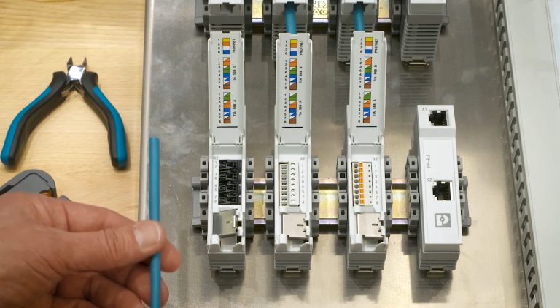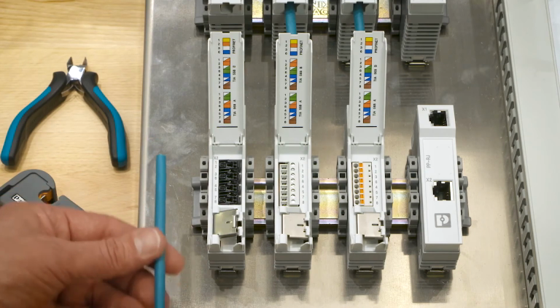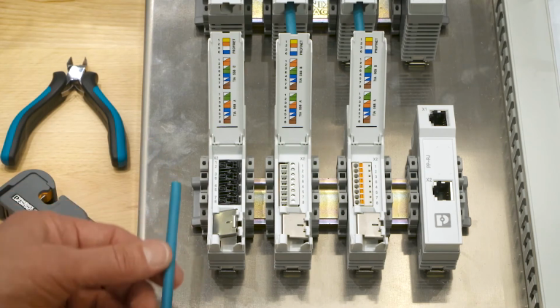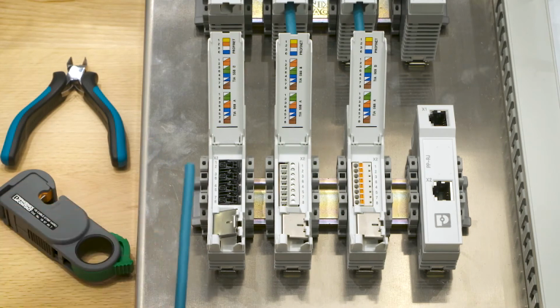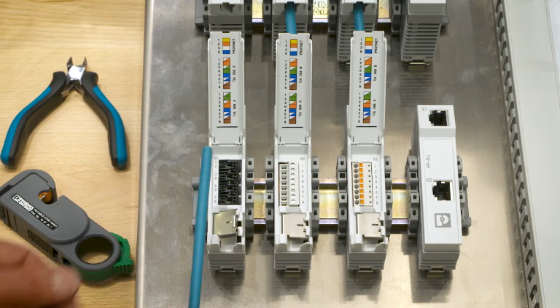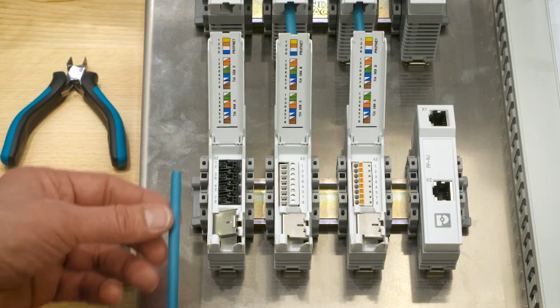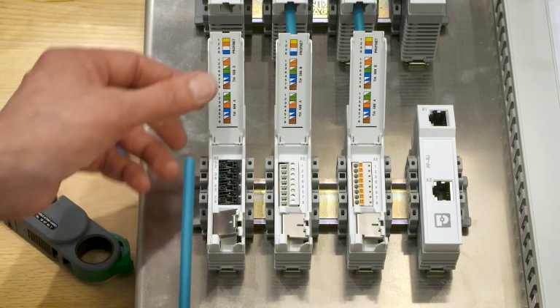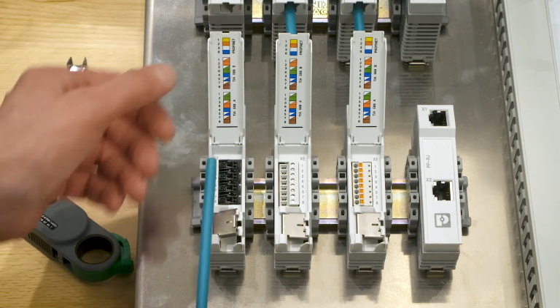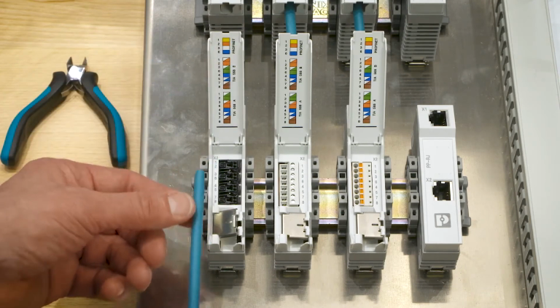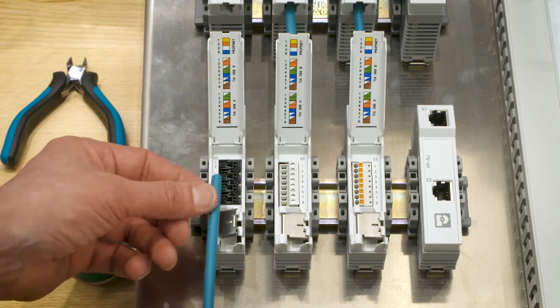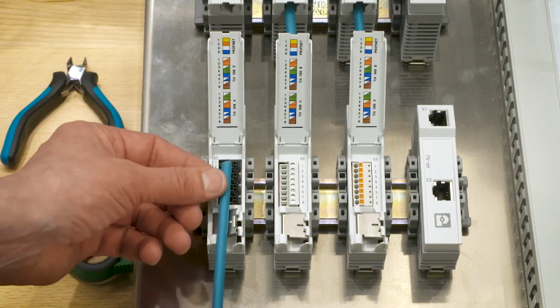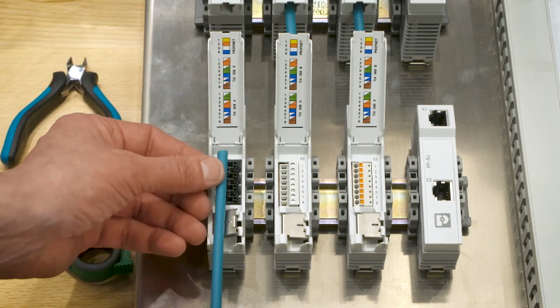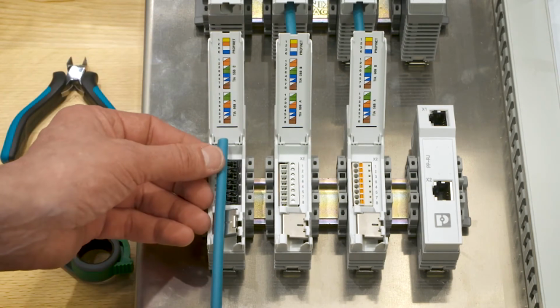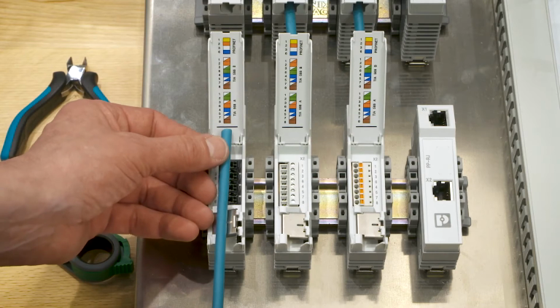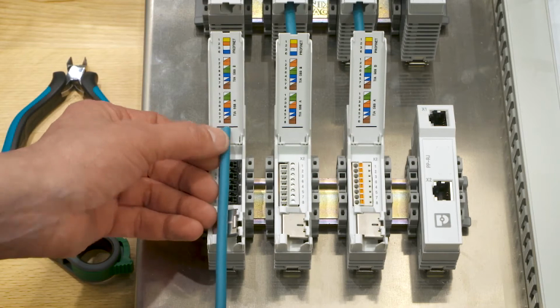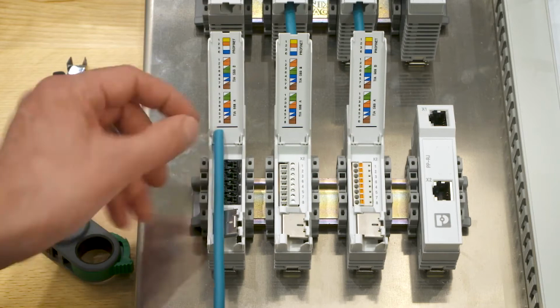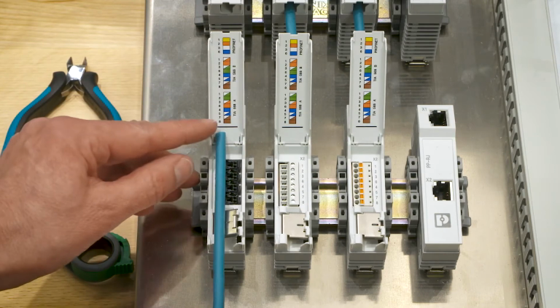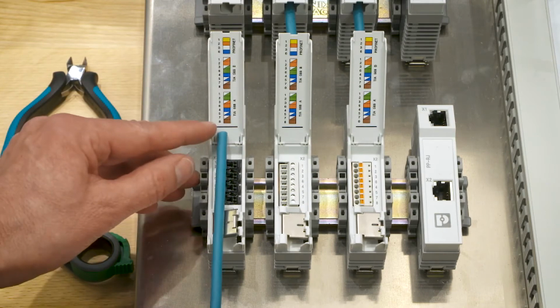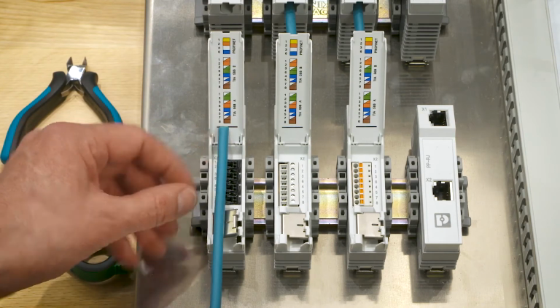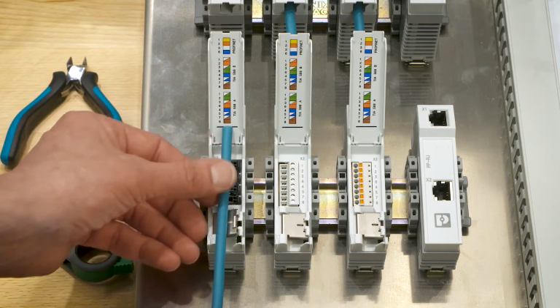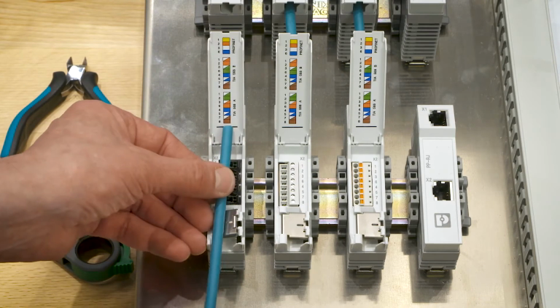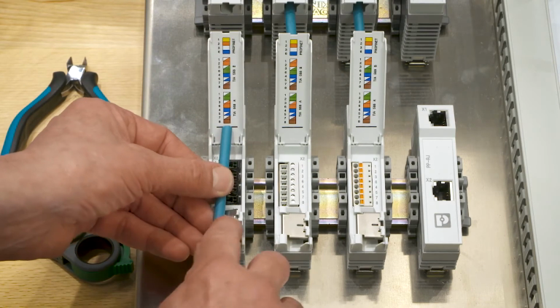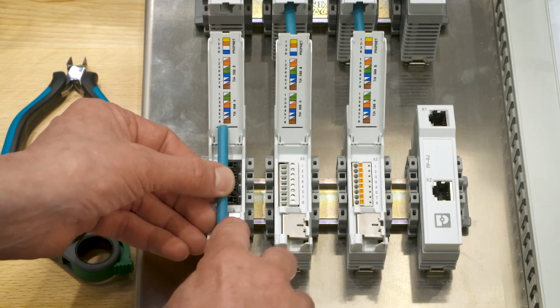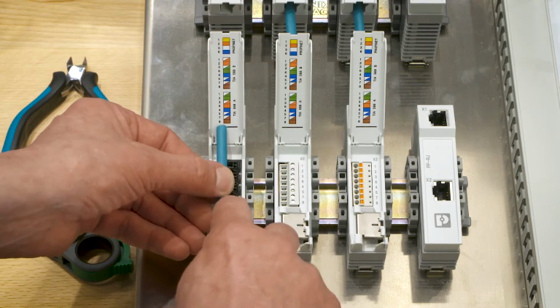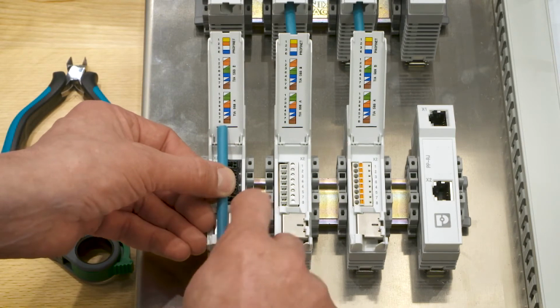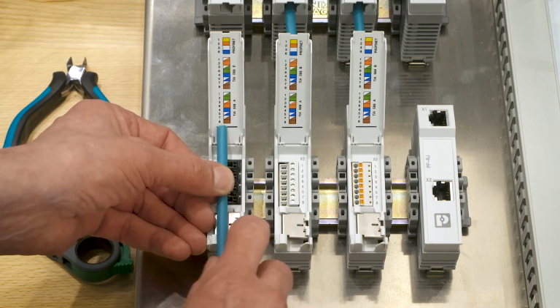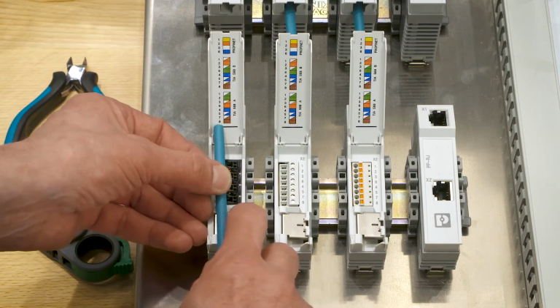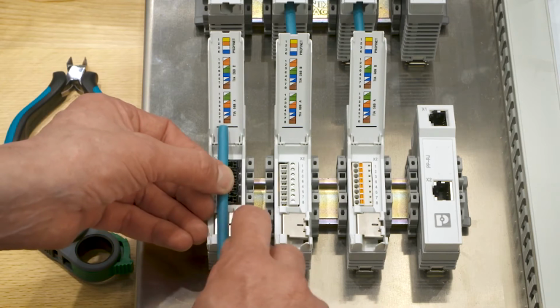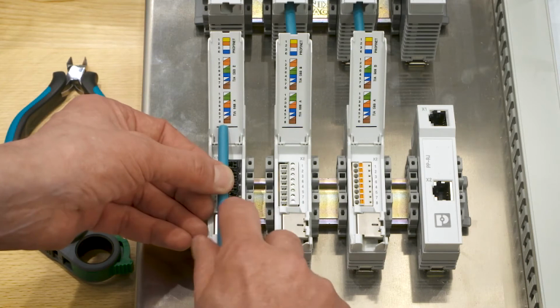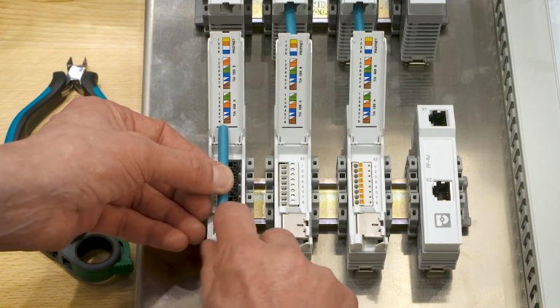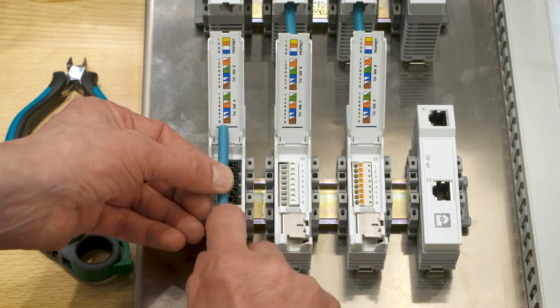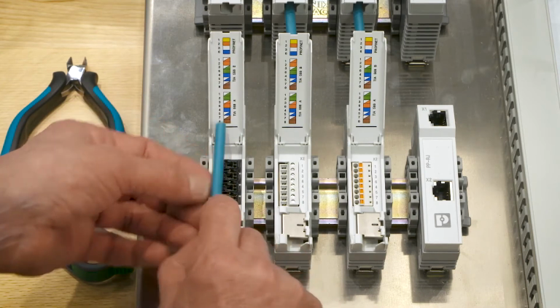First I need to find out the correct stripping length. In order to do this, we insert the cable up to this black line. The second edge of the shielding plate shows where to cut.